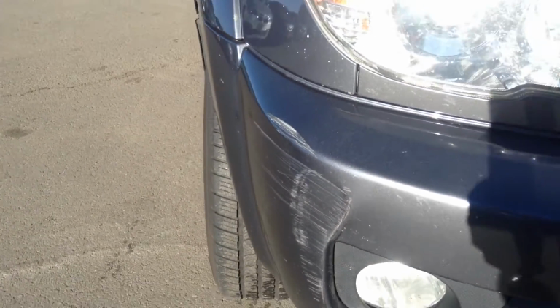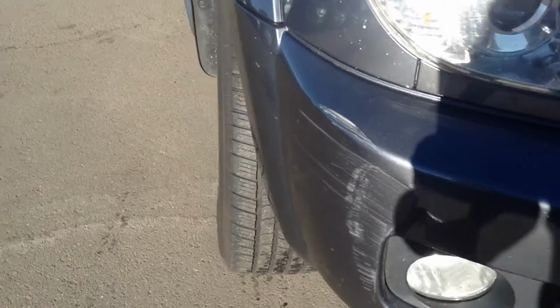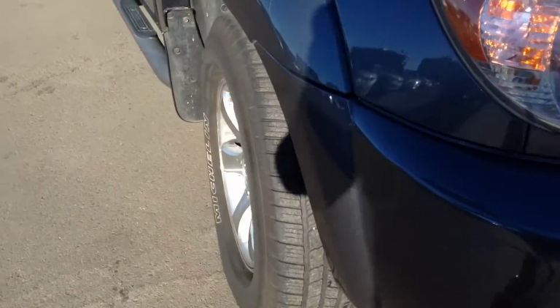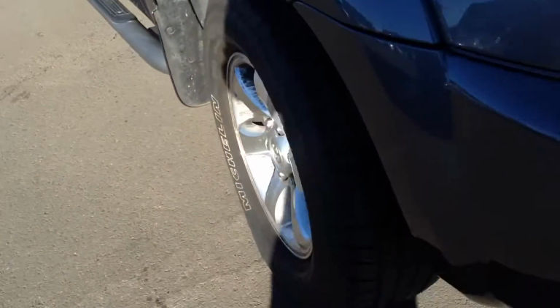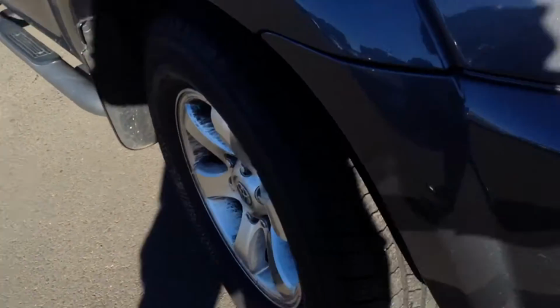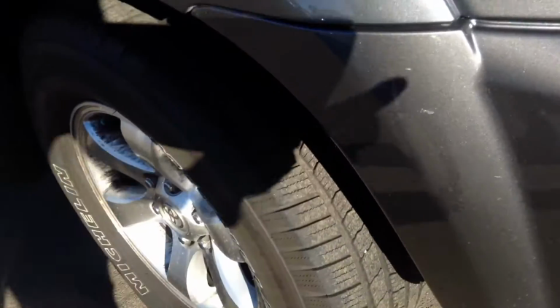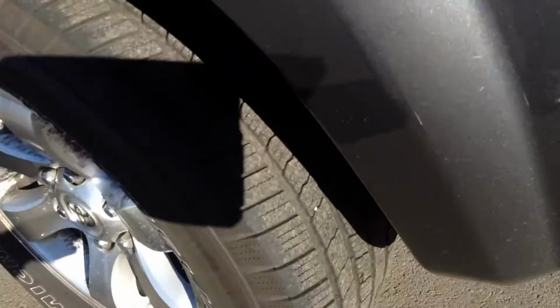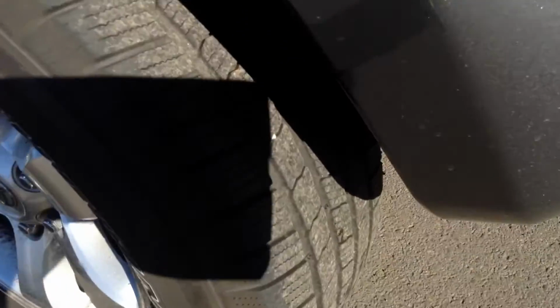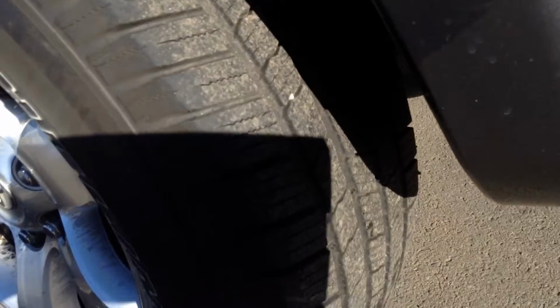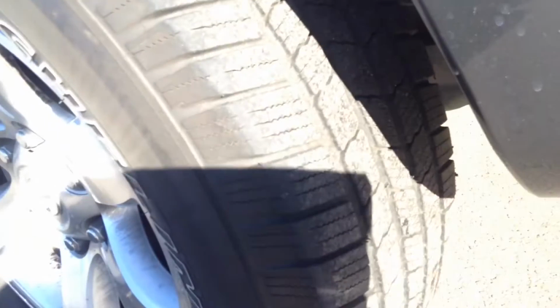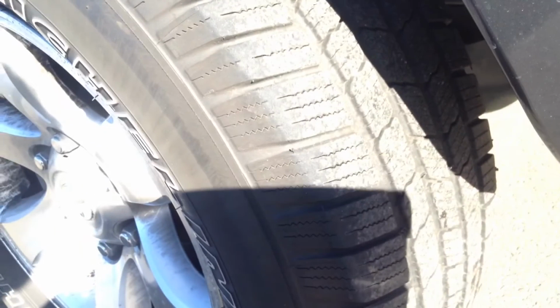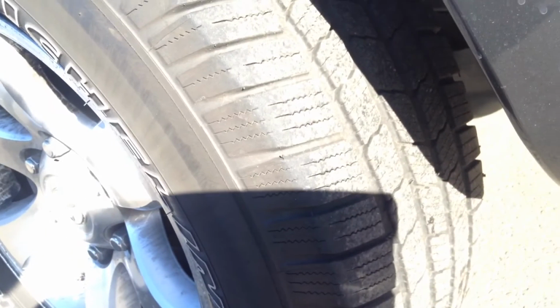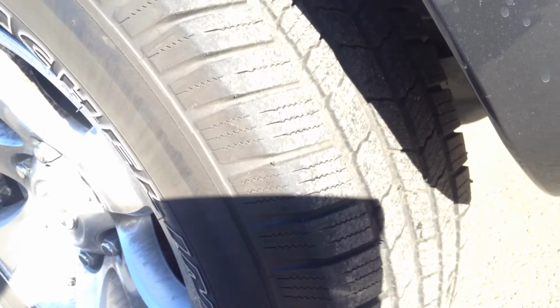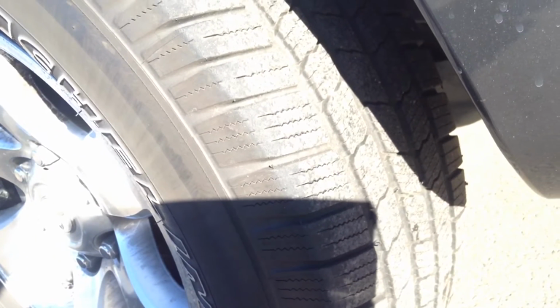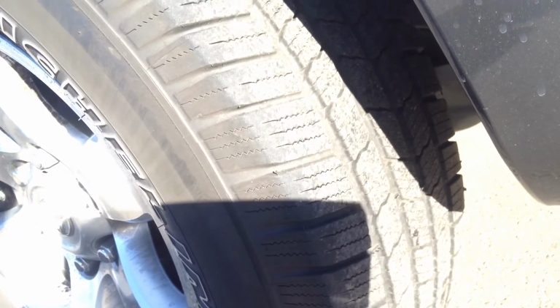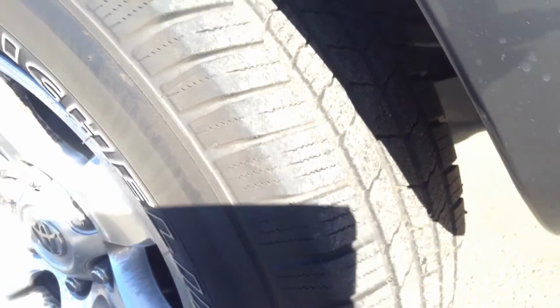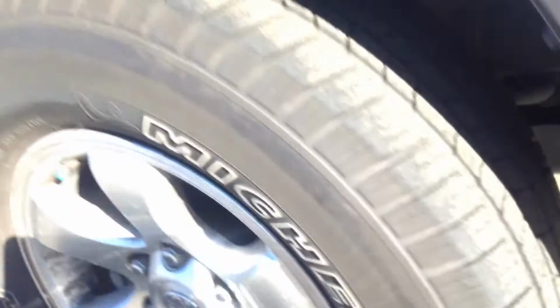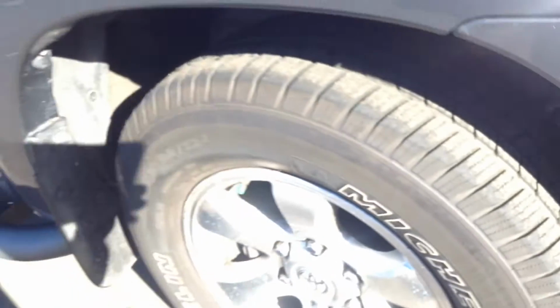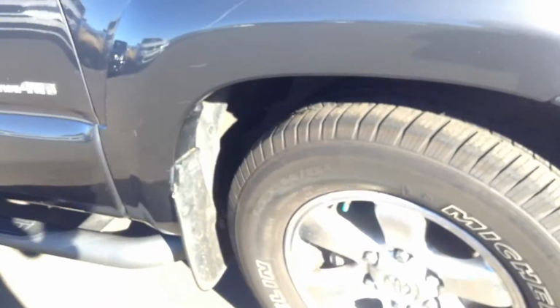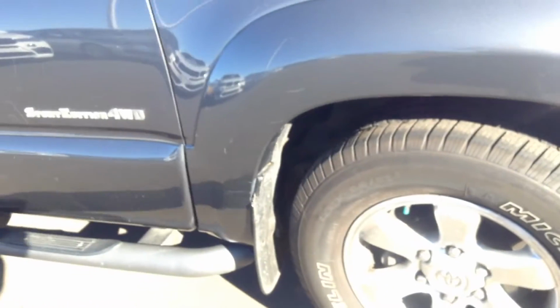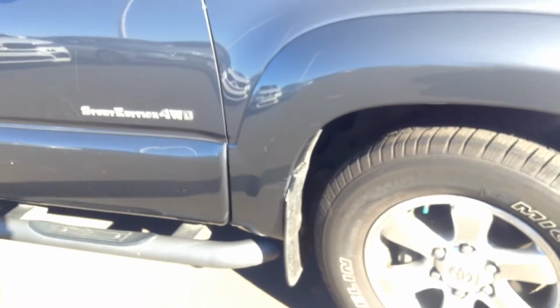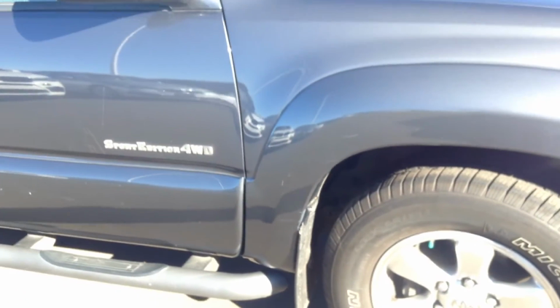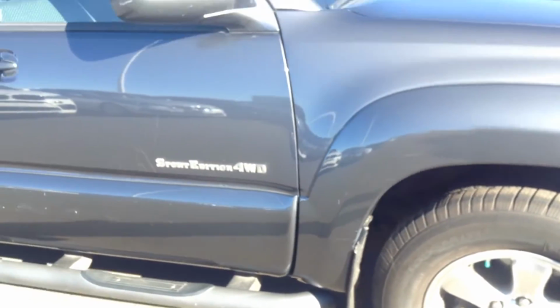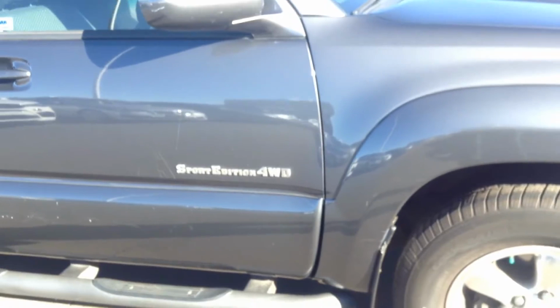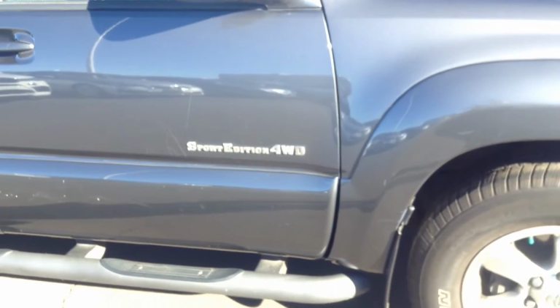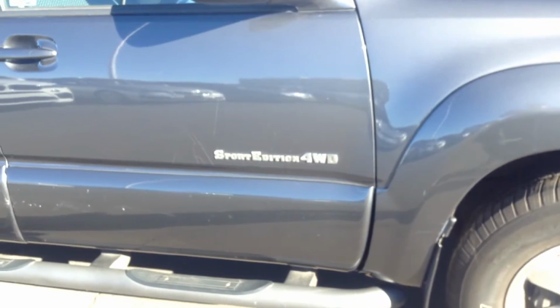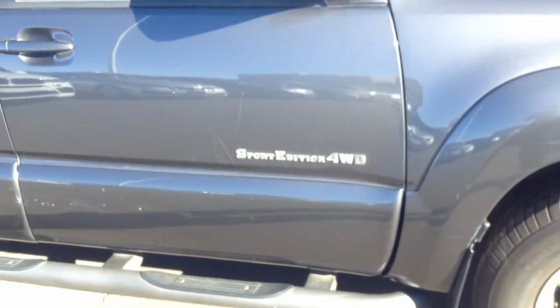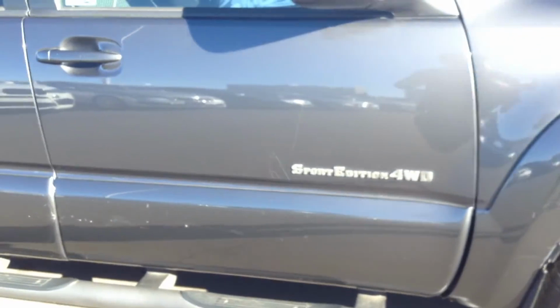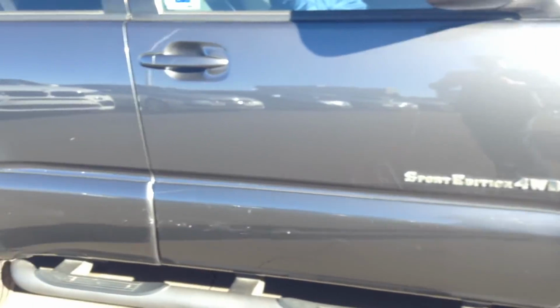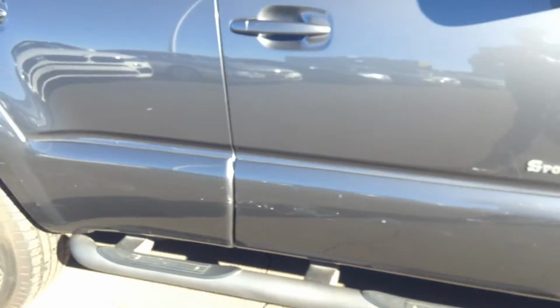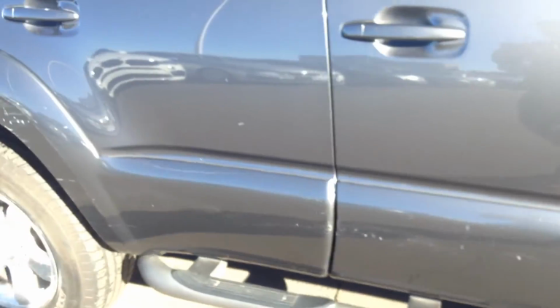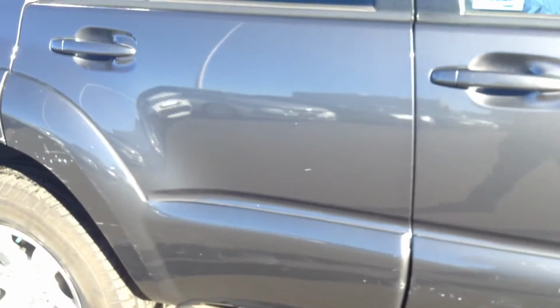Give you a walk around, a shot of the tires. This is the SR Sports Edition, 4WD, and does have the running boards.